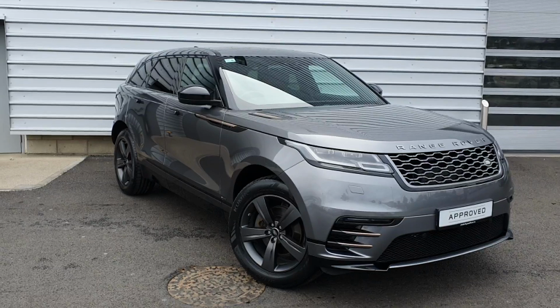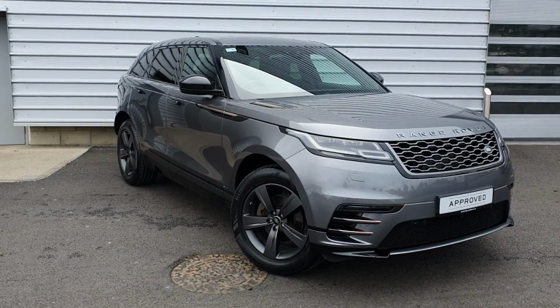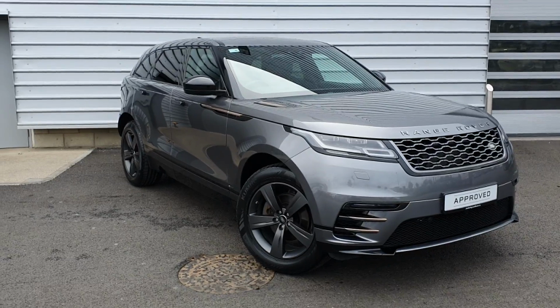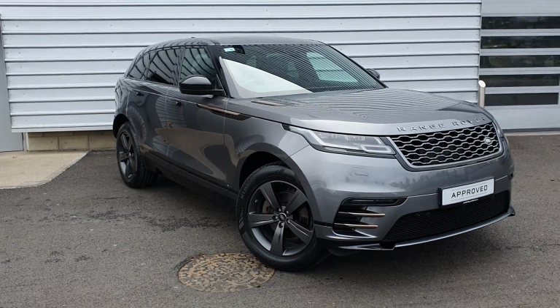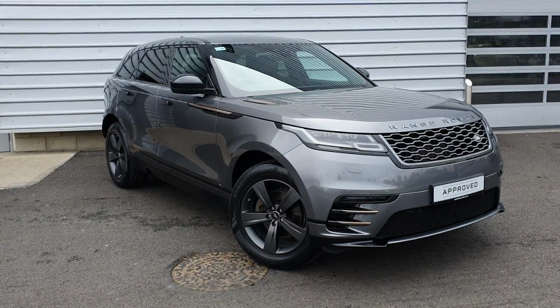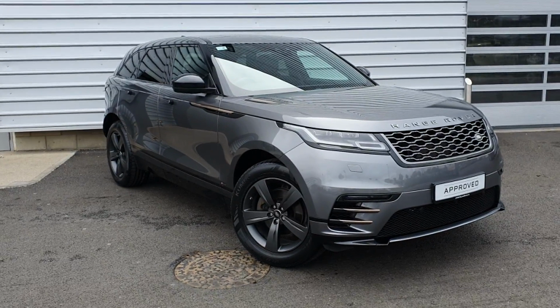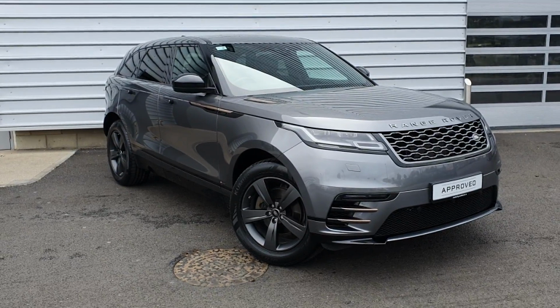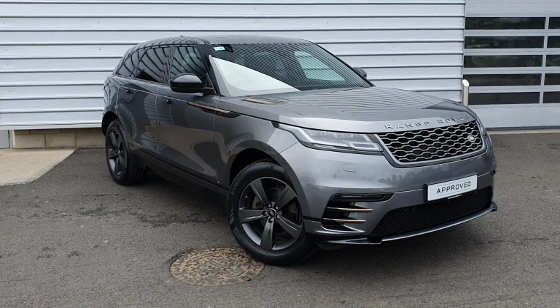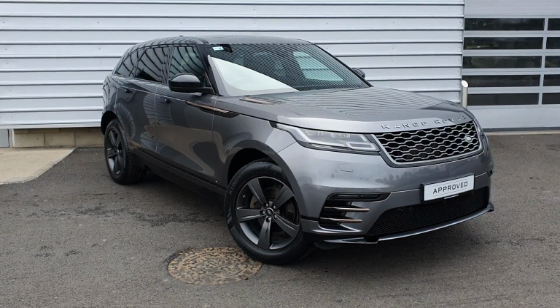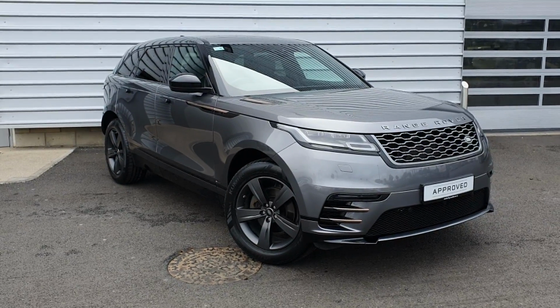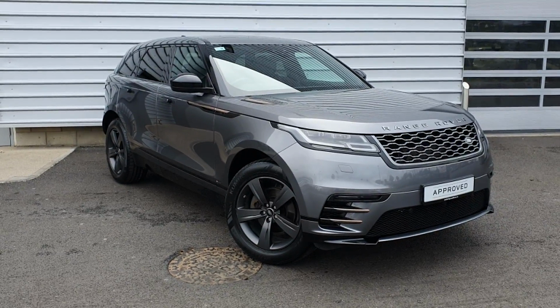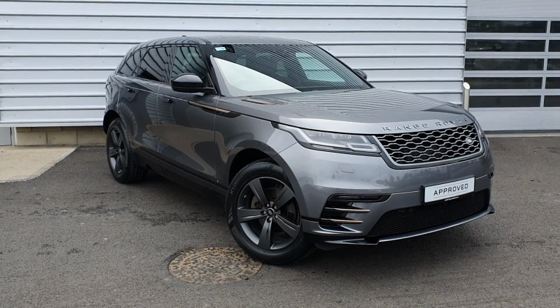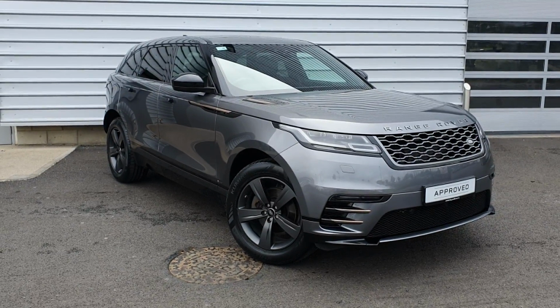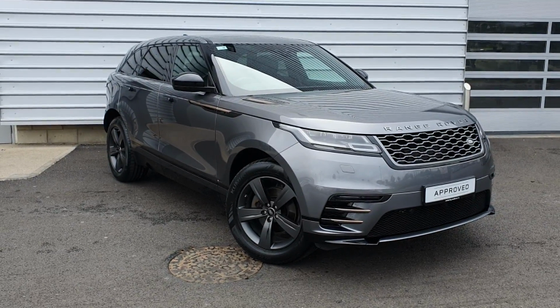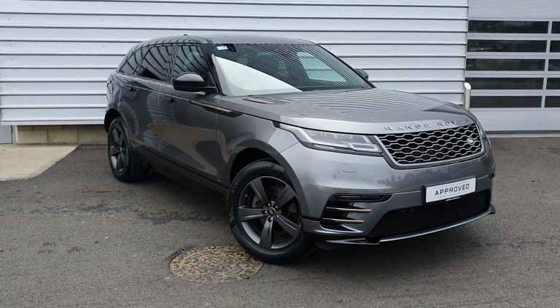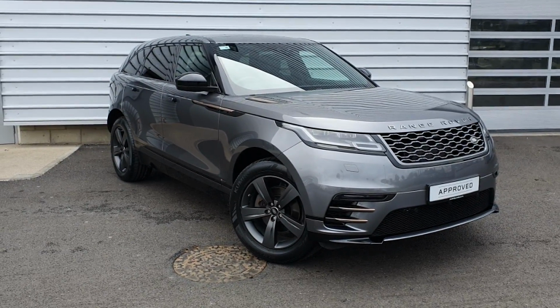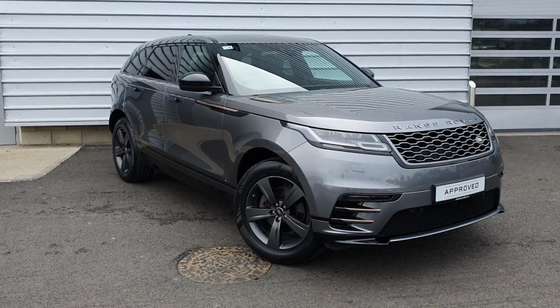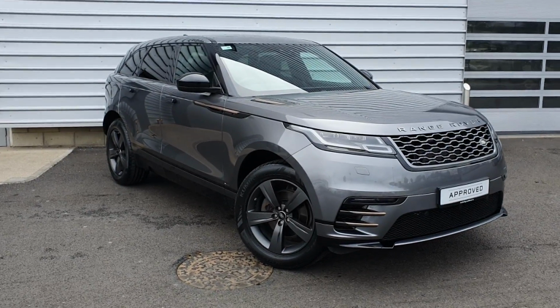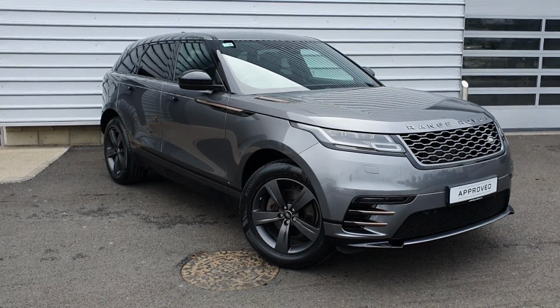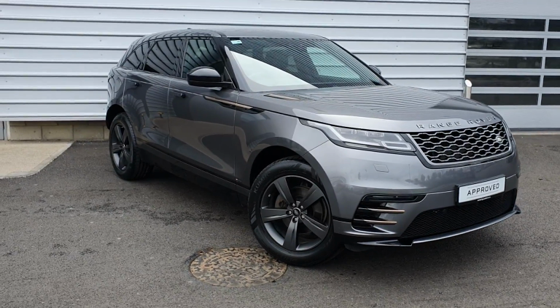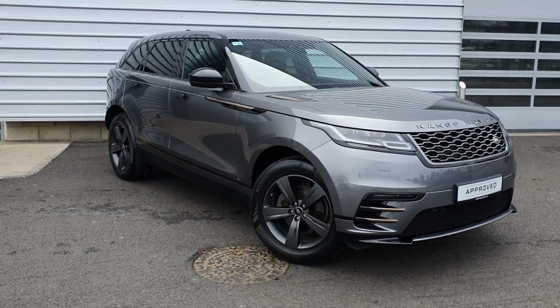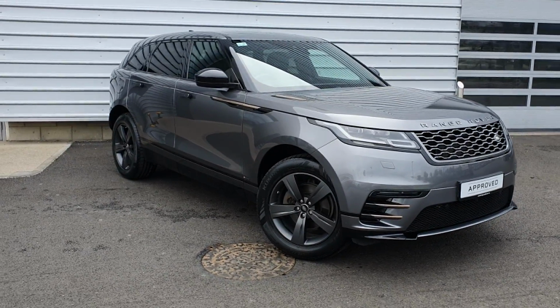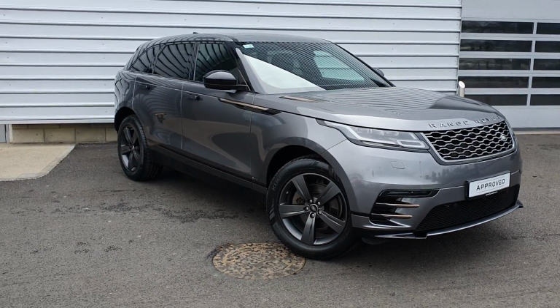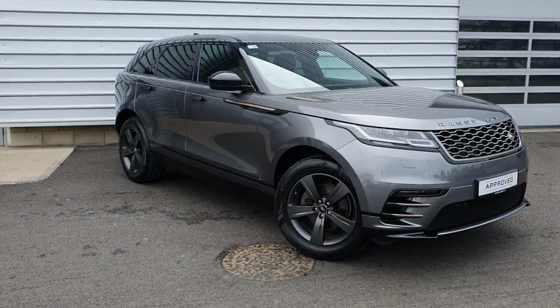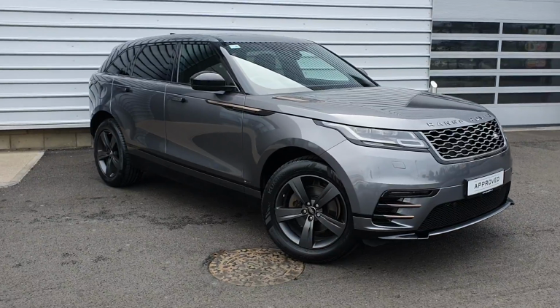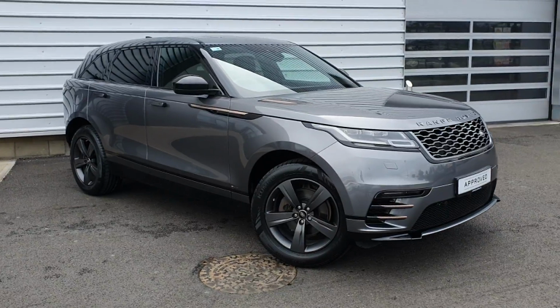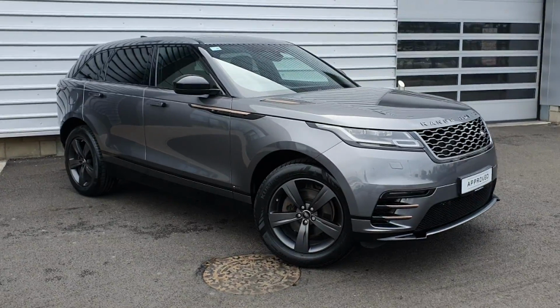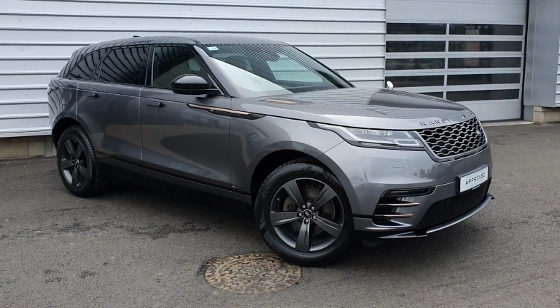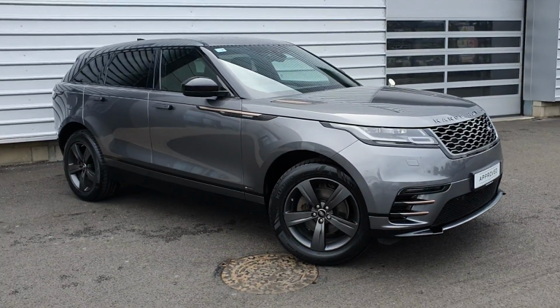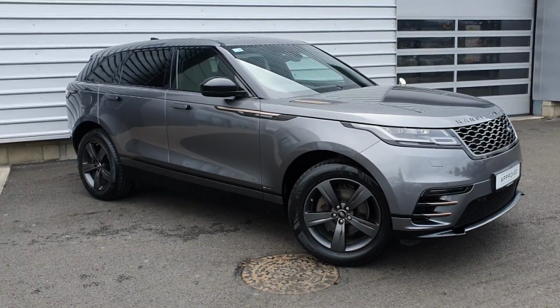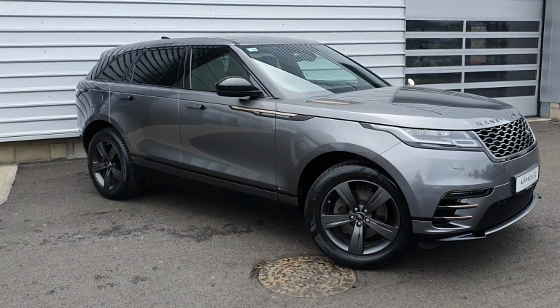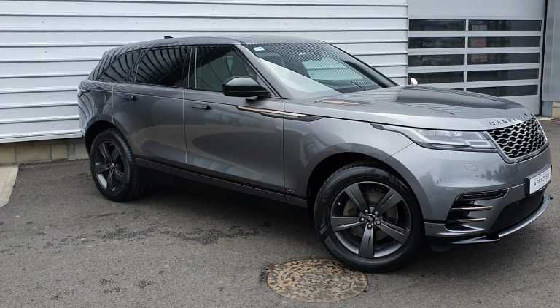Hello and welcome to Joe Duffy Land Rover. Today we're reviewing the 2018 Range Rover Velar D180 R-Dynamic S model.